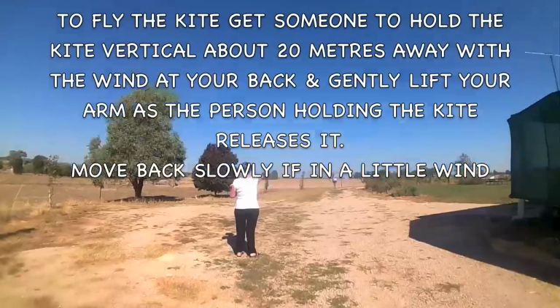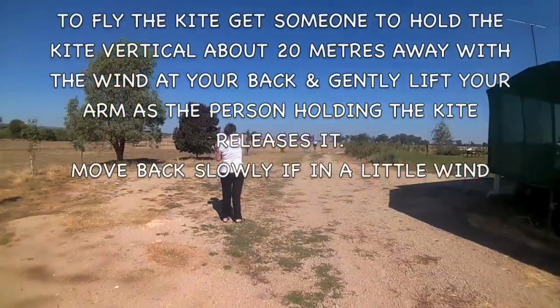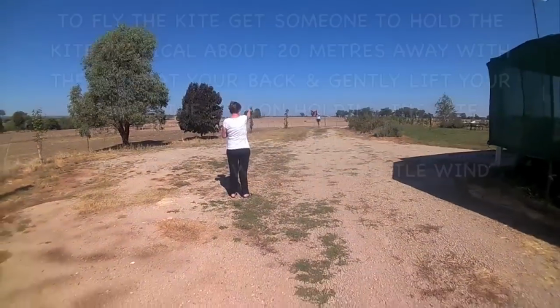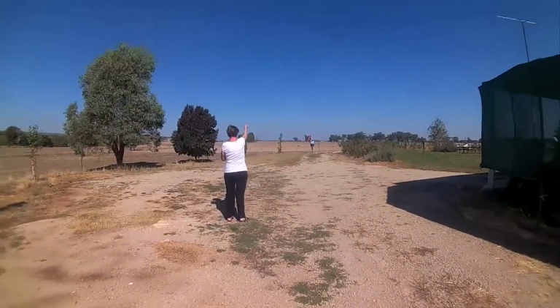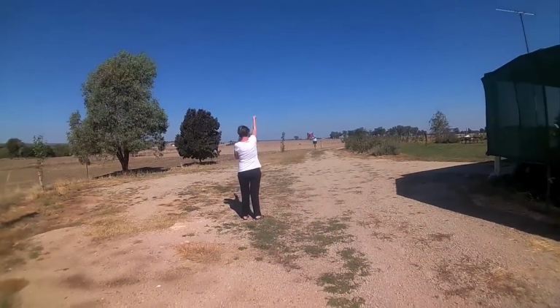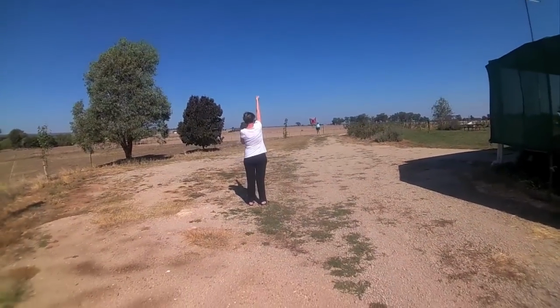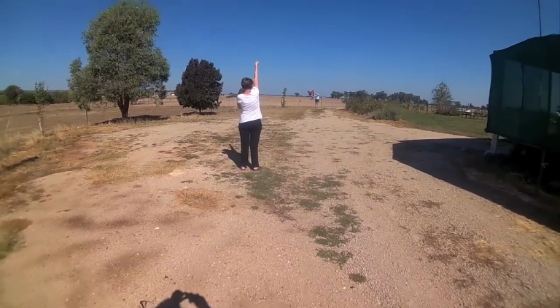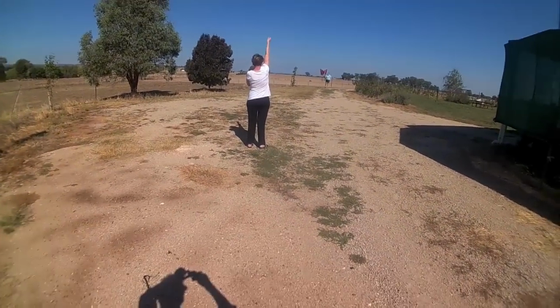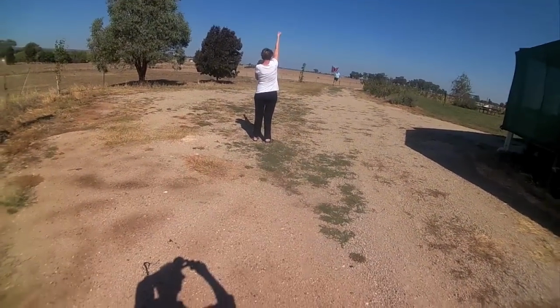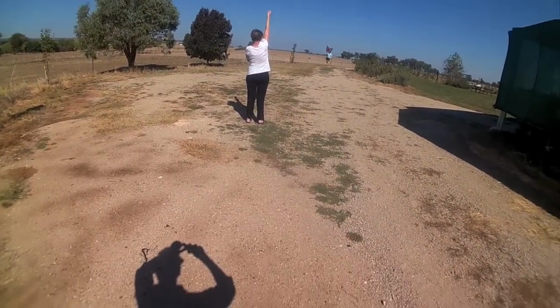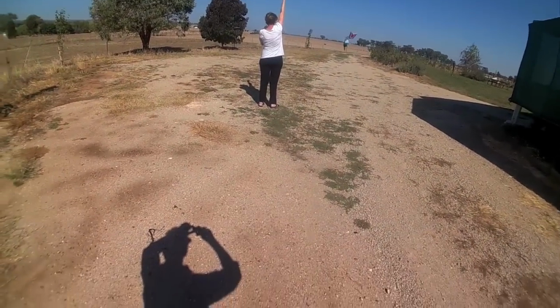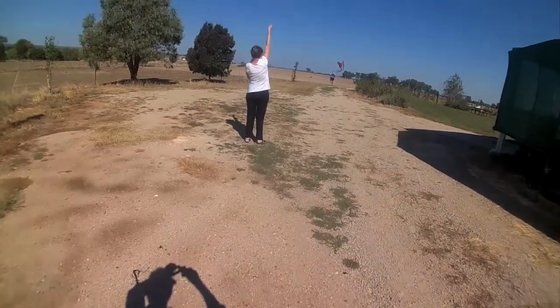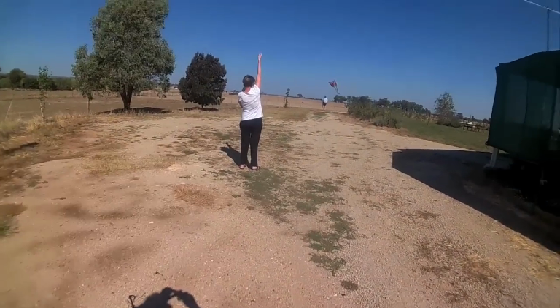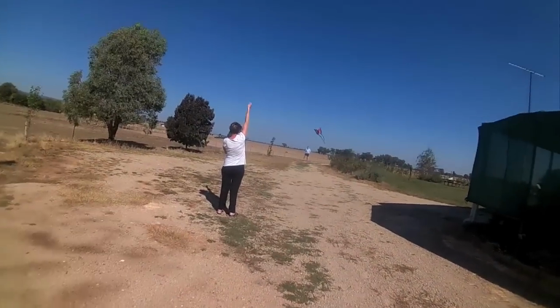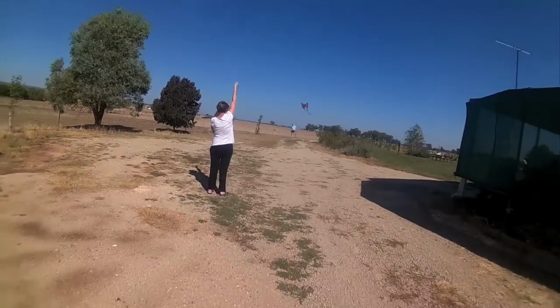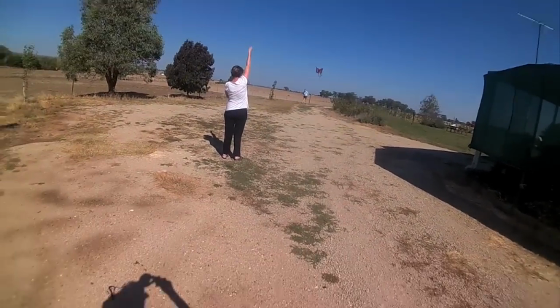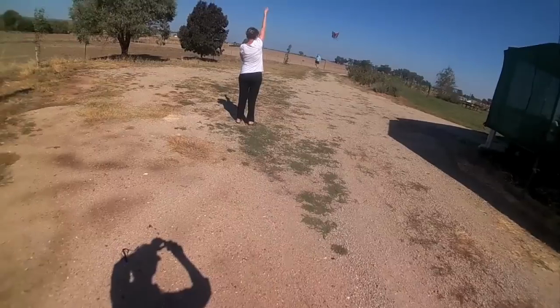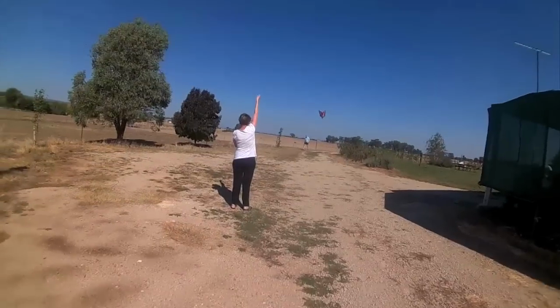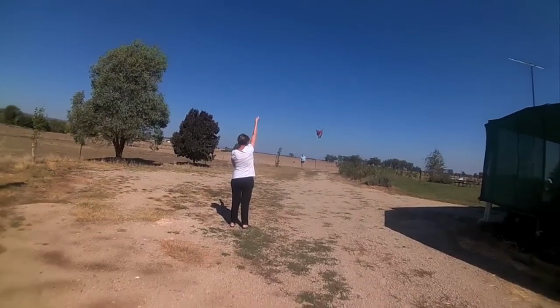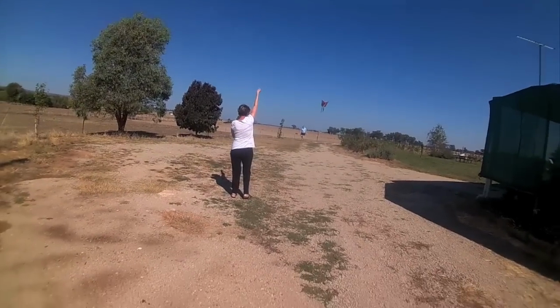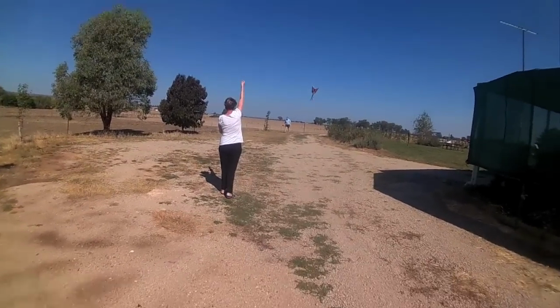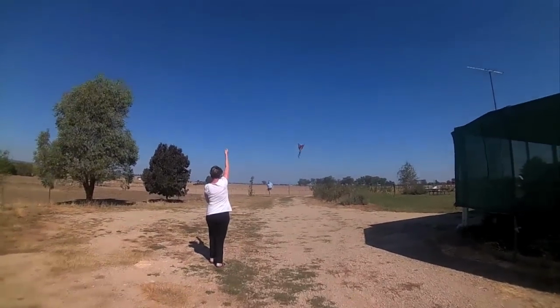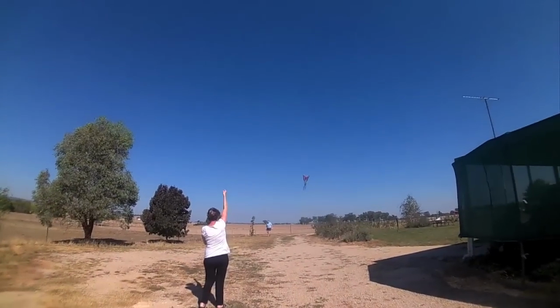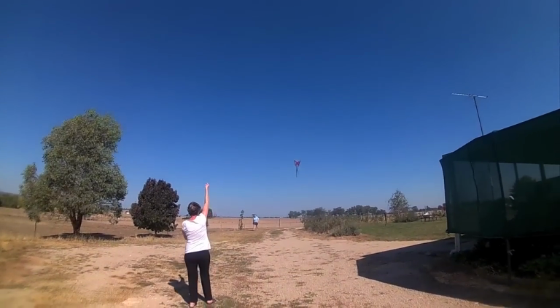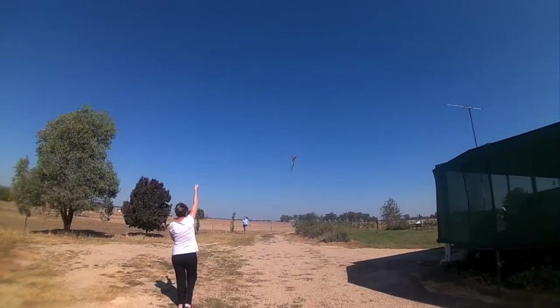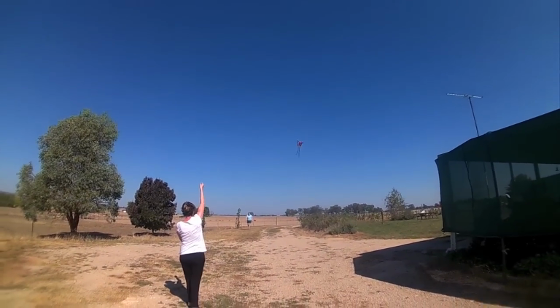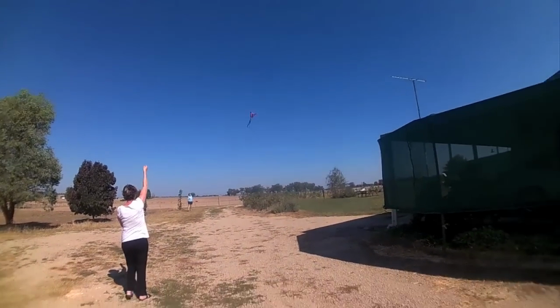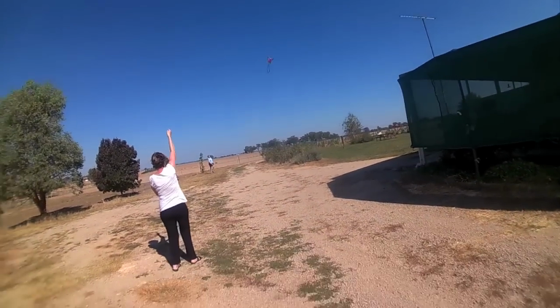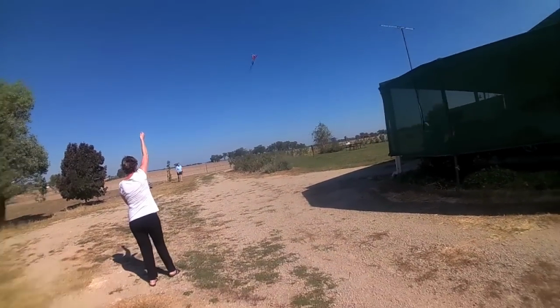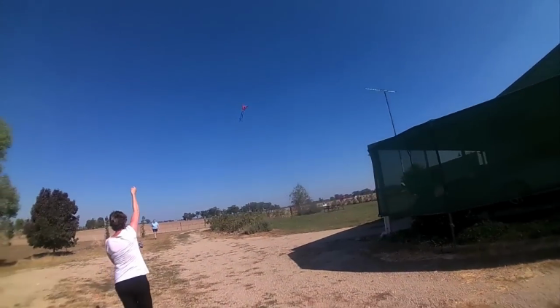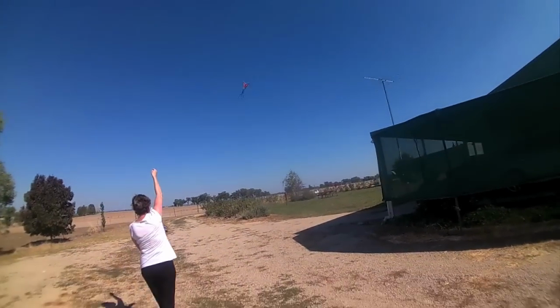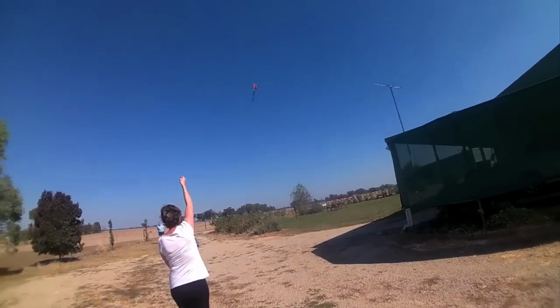Lift your hand up, and away you go. That's it — don't do a thing. Let the wind do the work. Walk back a fraction if you like. Look at that — flowing beautifully.